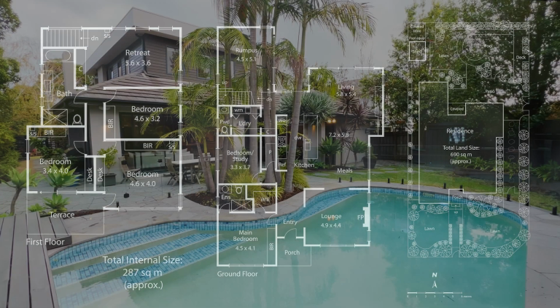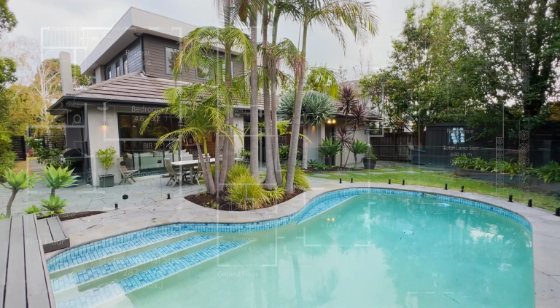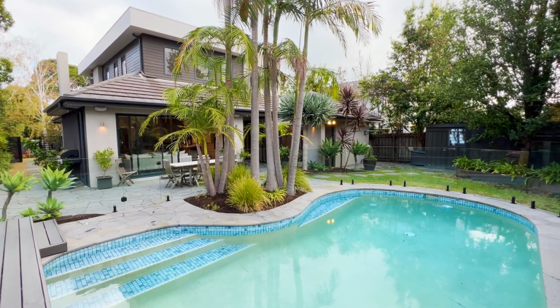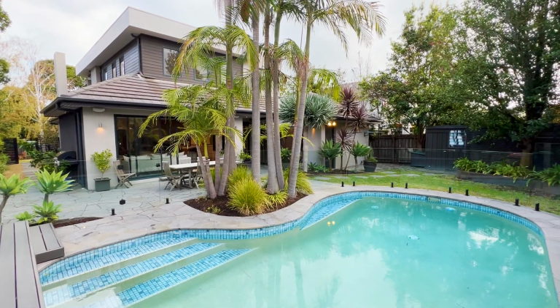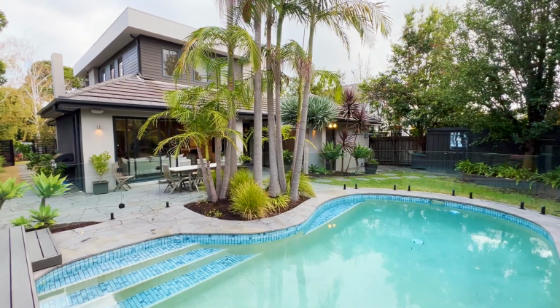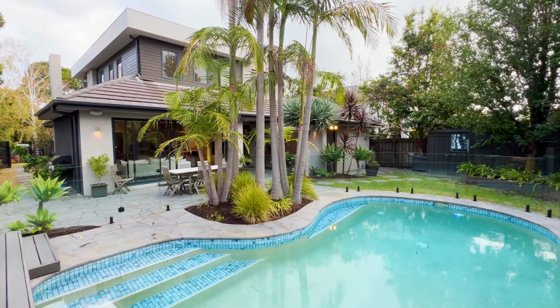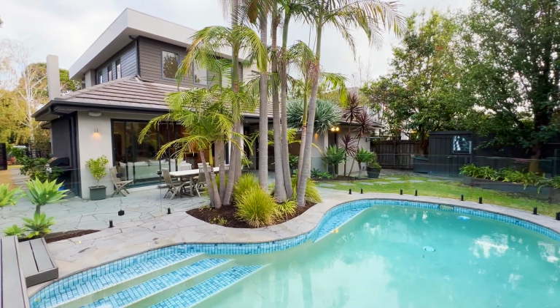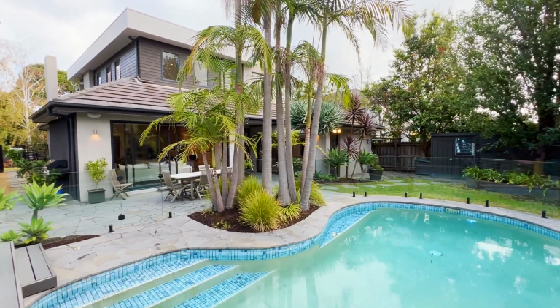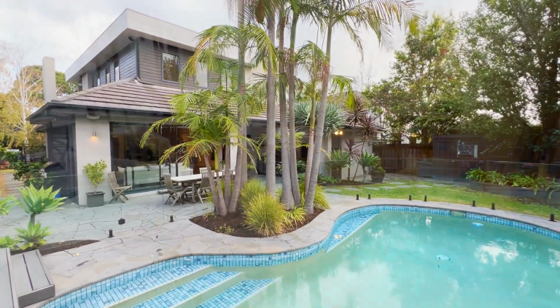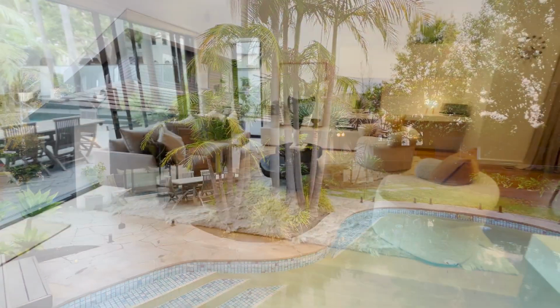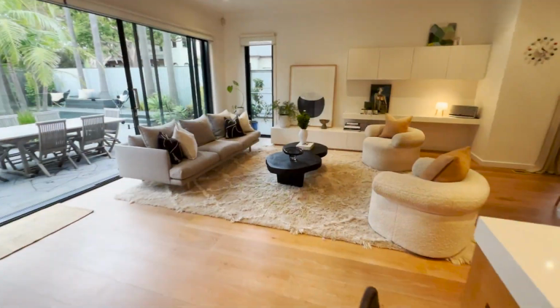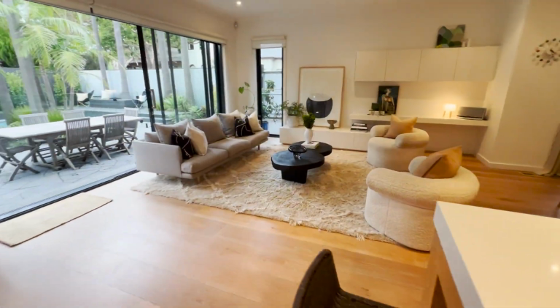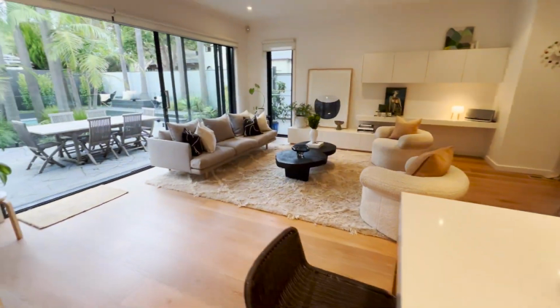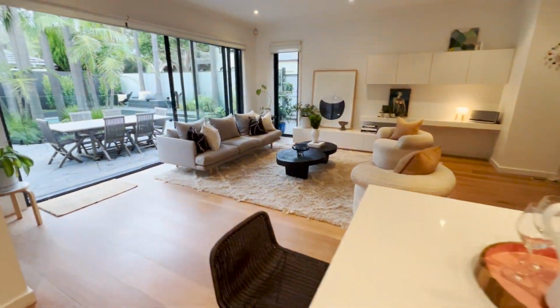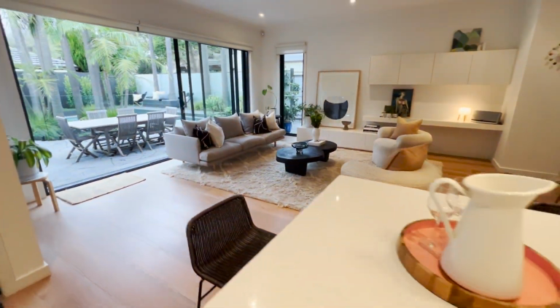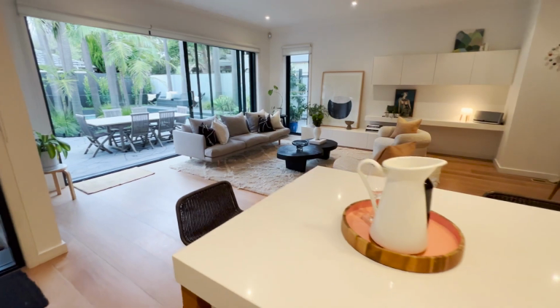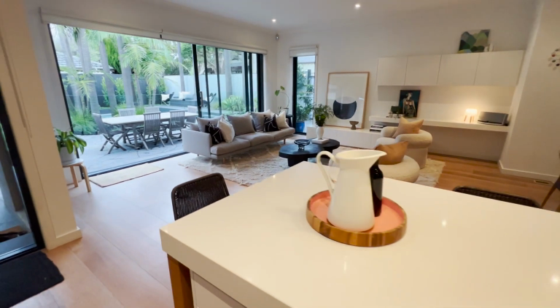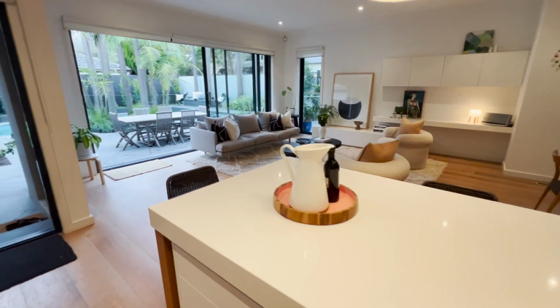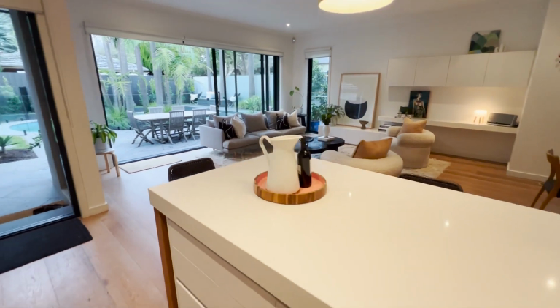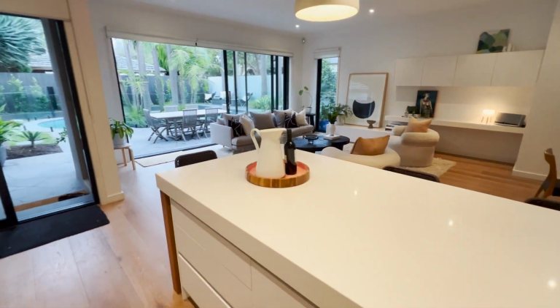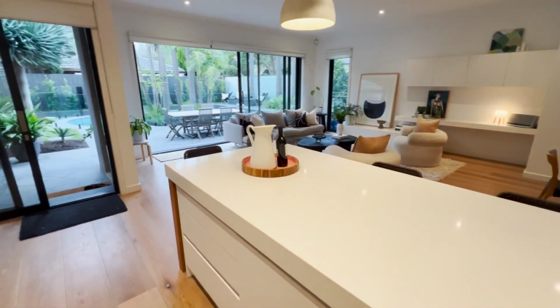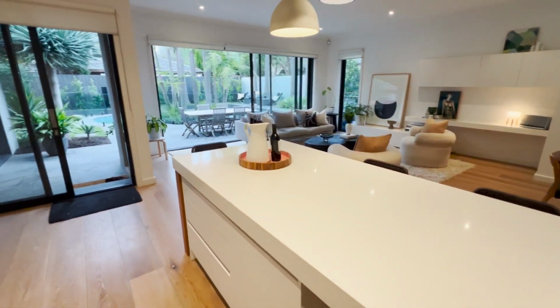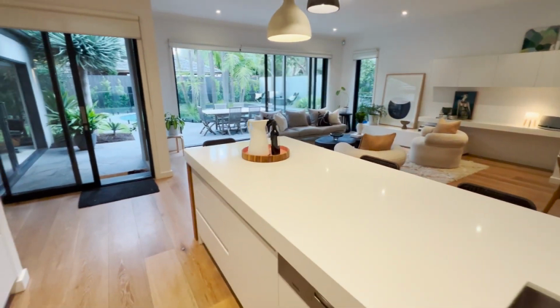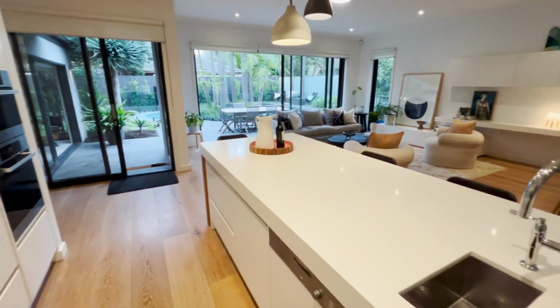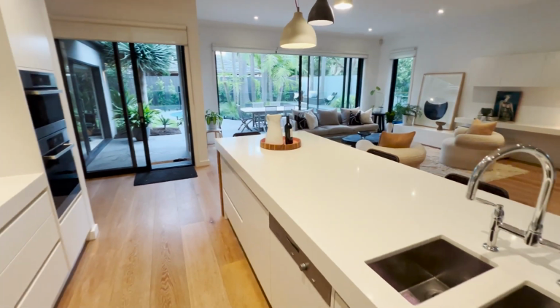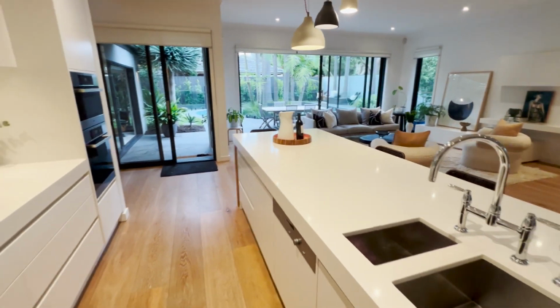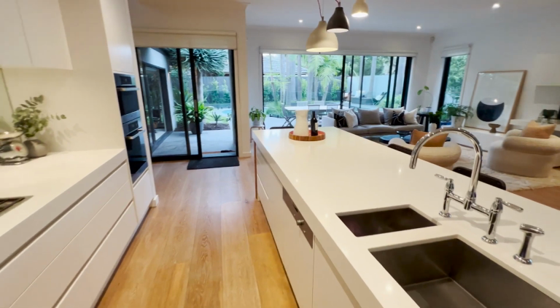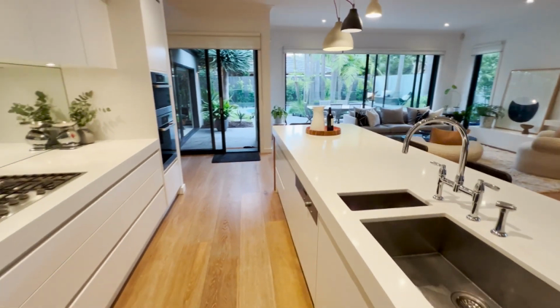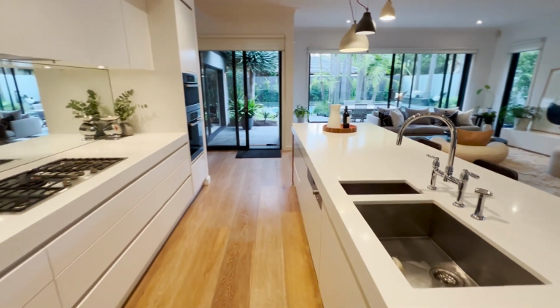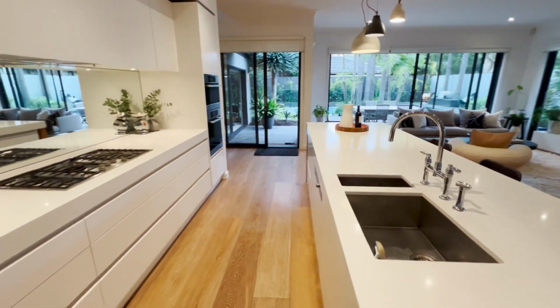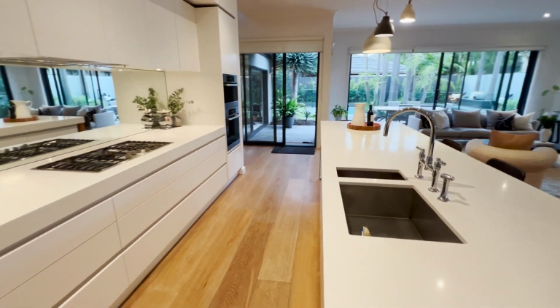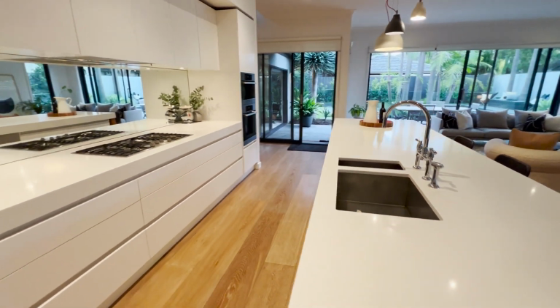A spectacular blend of family luxury, contemporary design and poolside perfection, this stunning 4 bedroom plus study, 2.5 bathroom home is corner-sited on one of Bayside's finest streets.